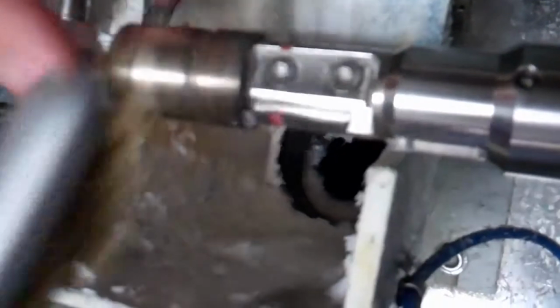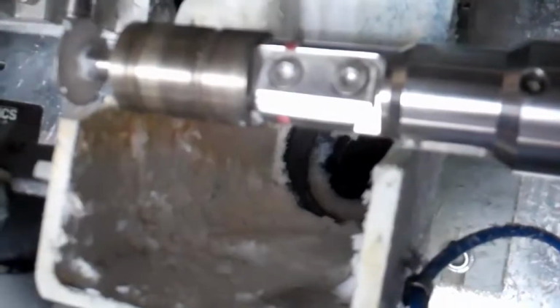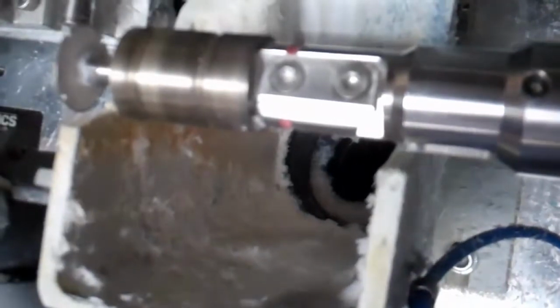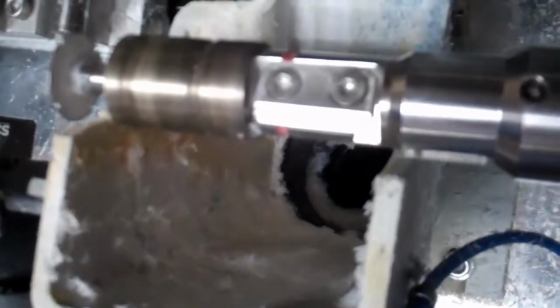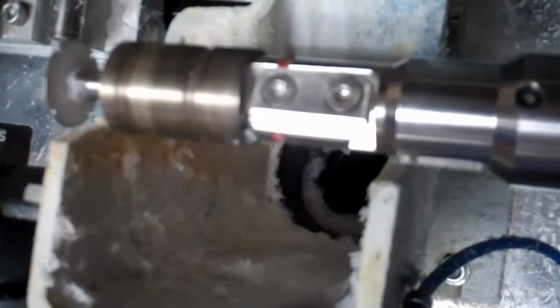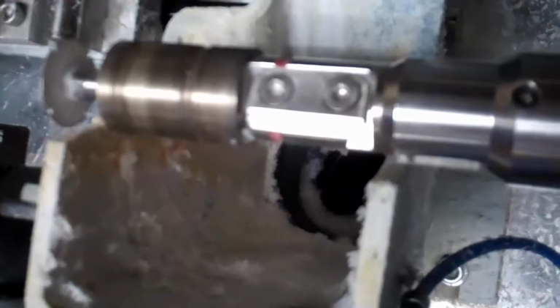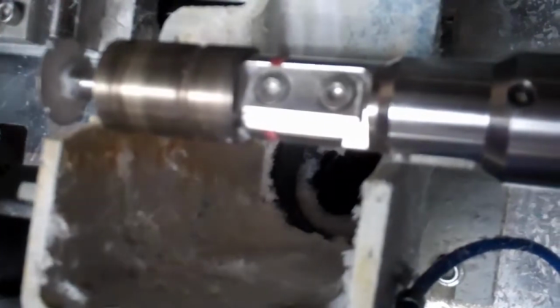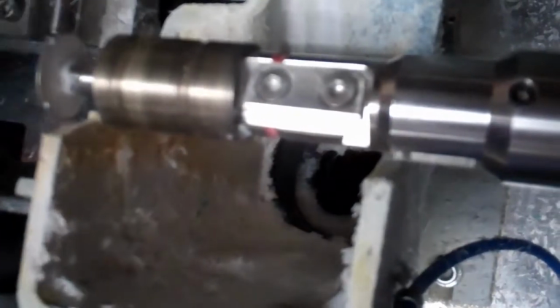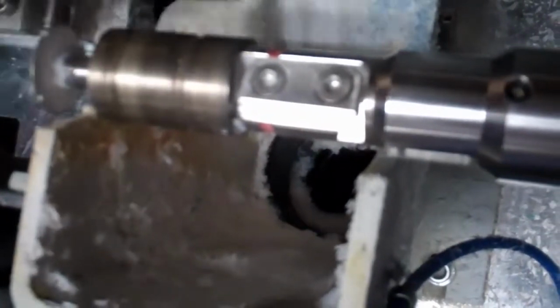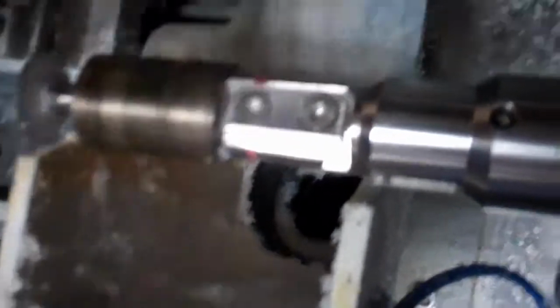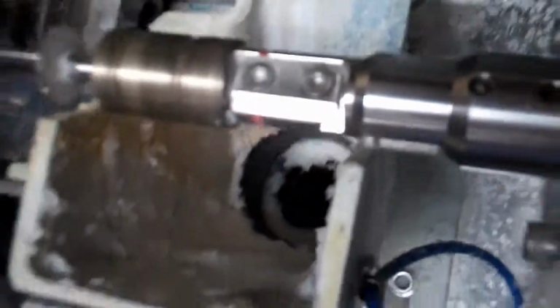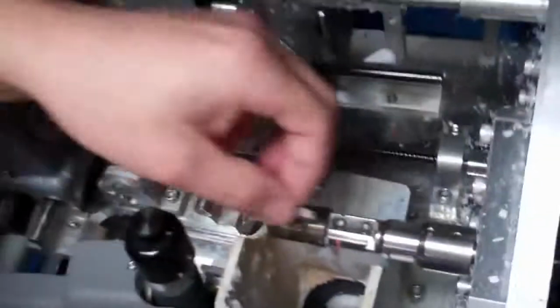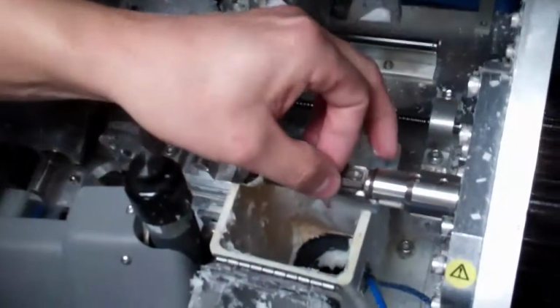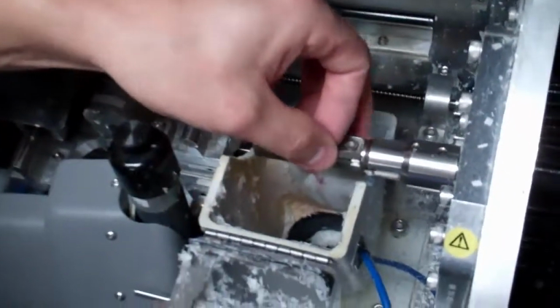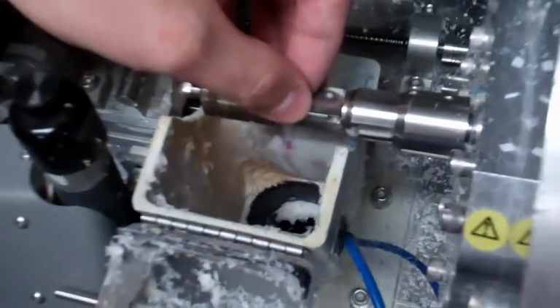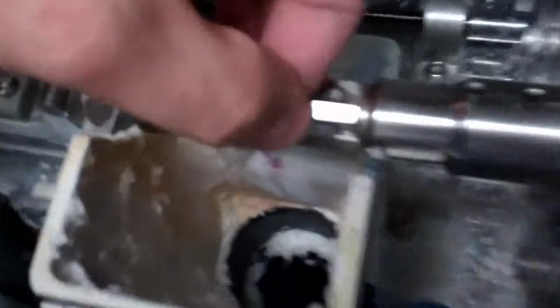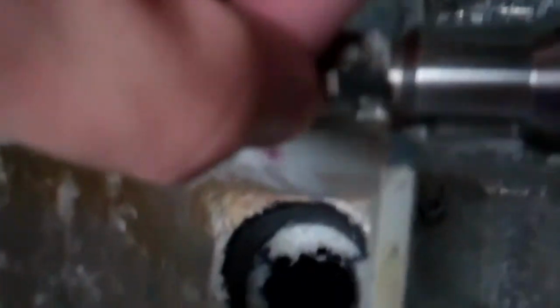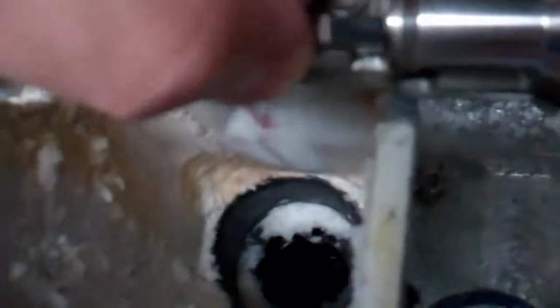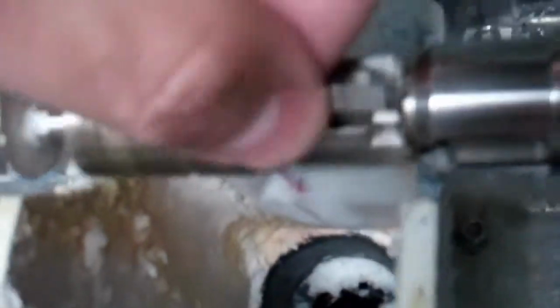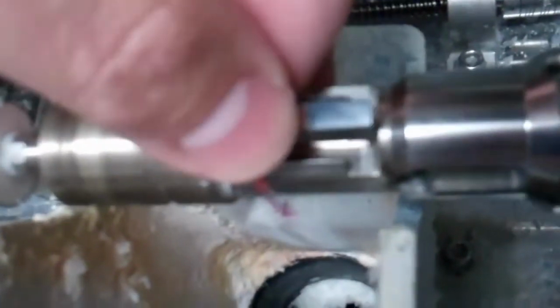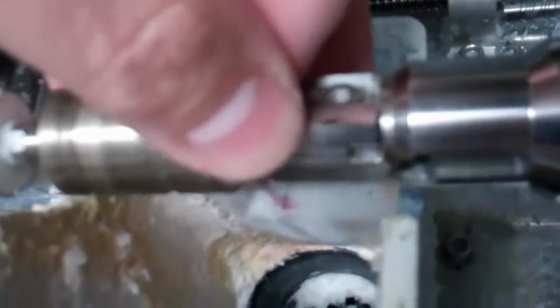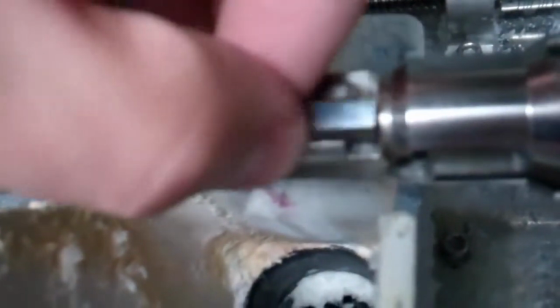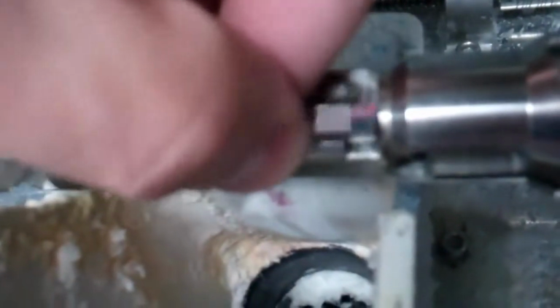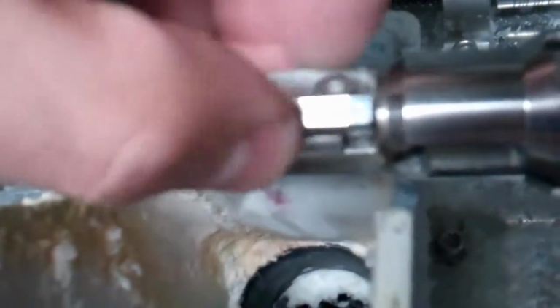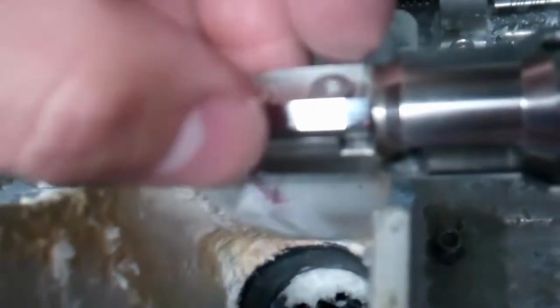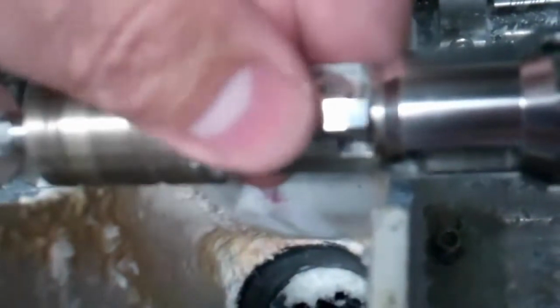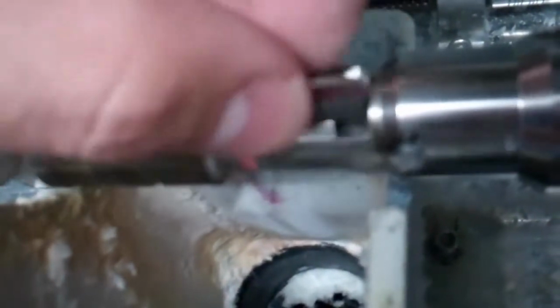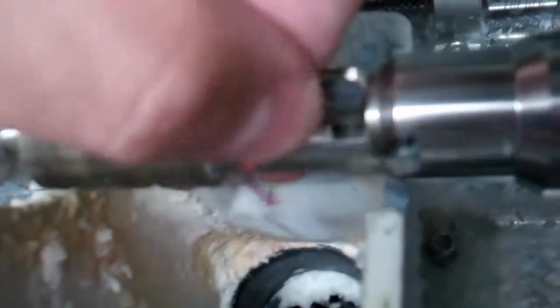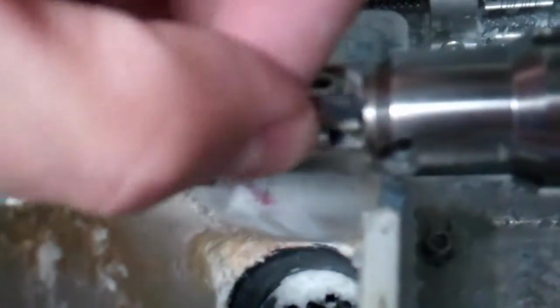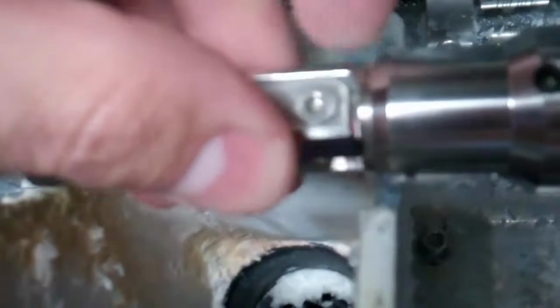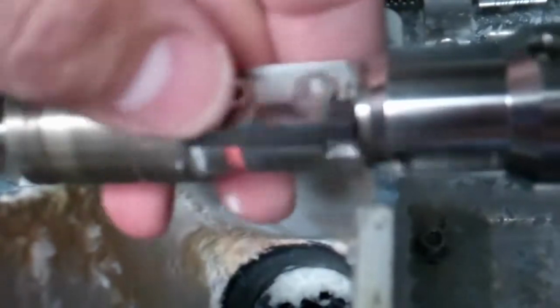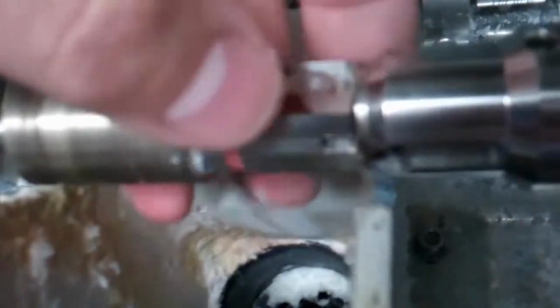Once I get all the debris out, I'll take my new blade and place it in here. It should go in fairly easy. You may have to back the screws out just a little bit more.